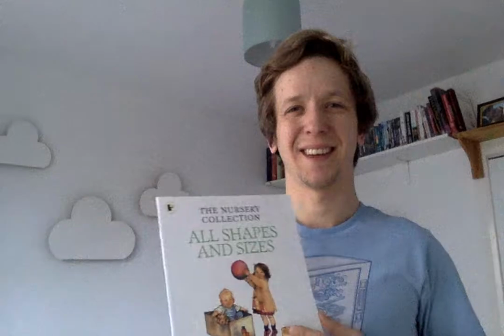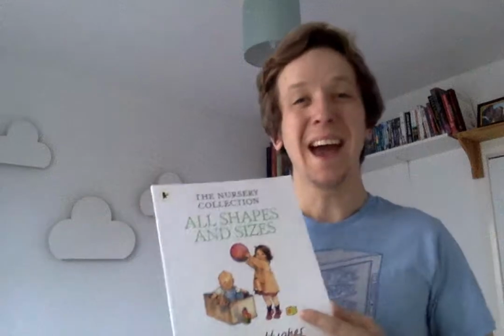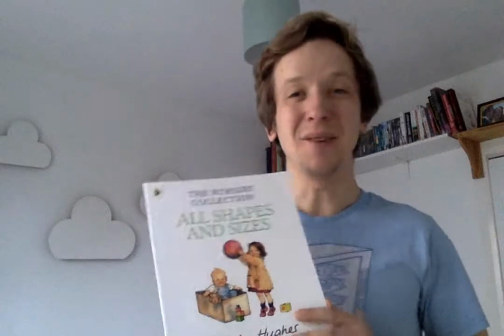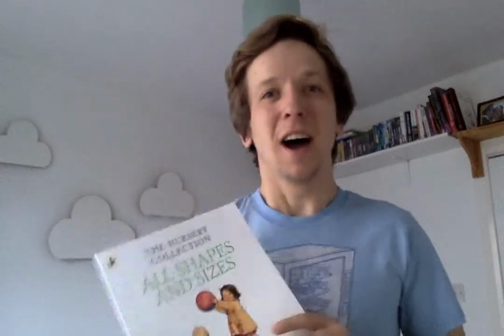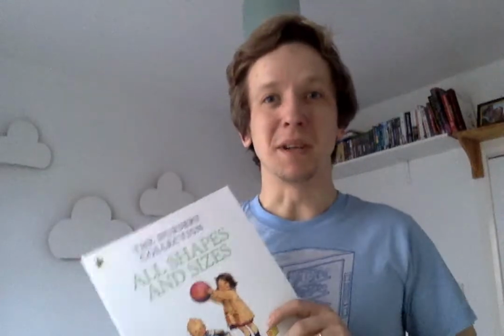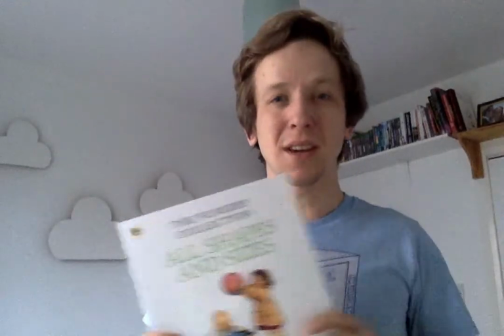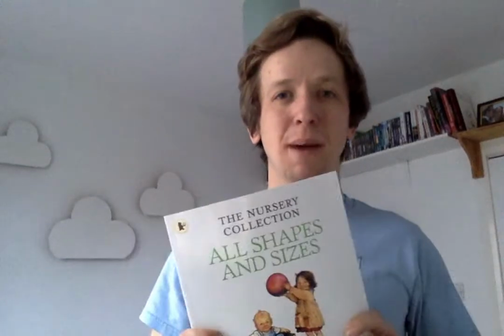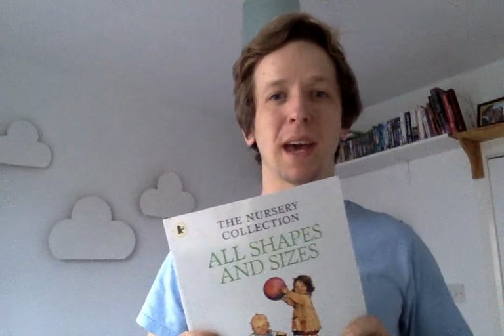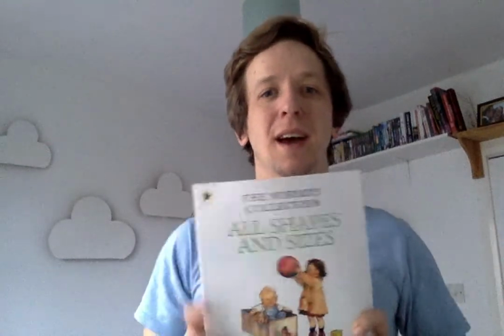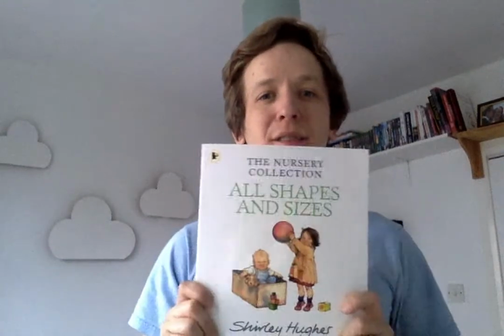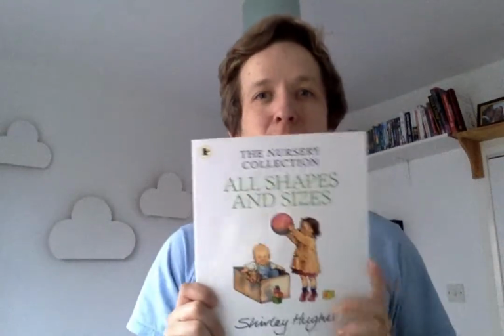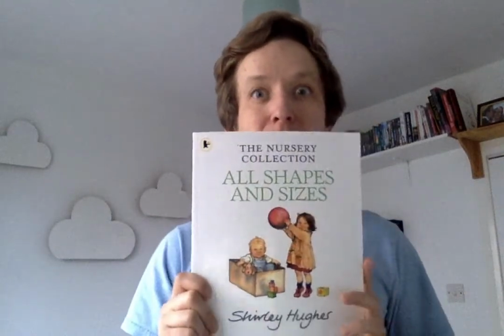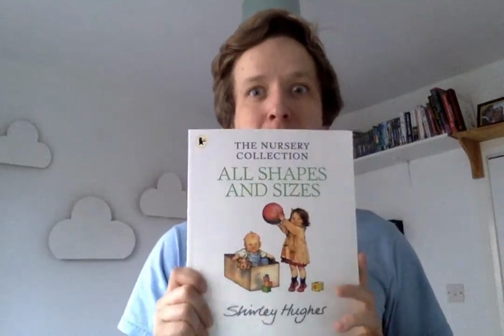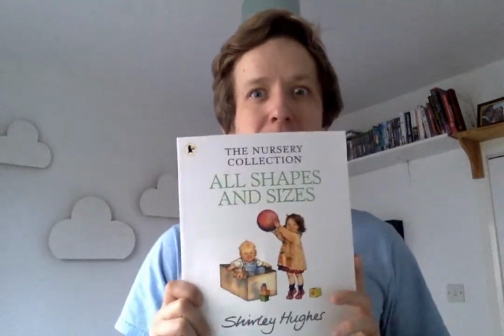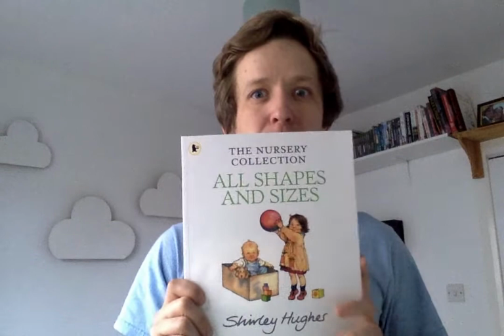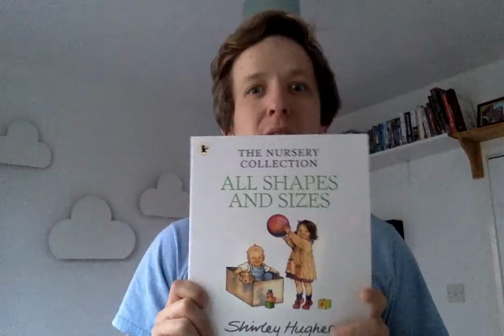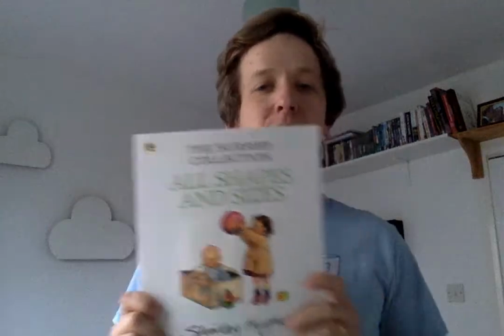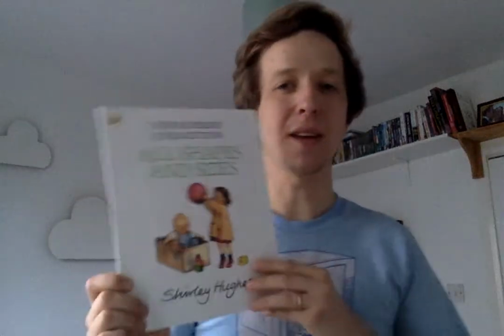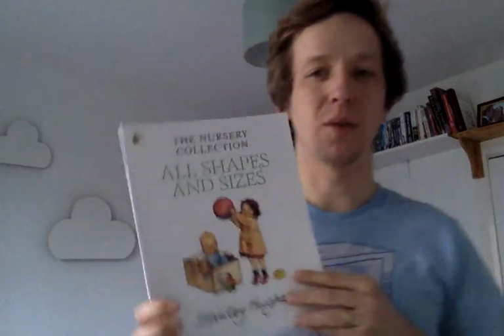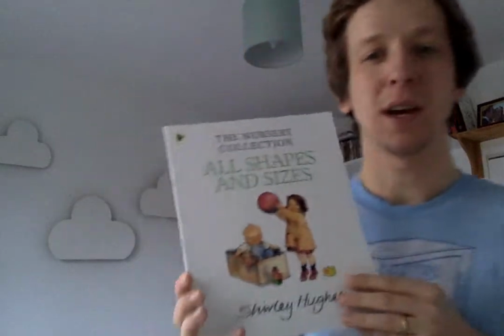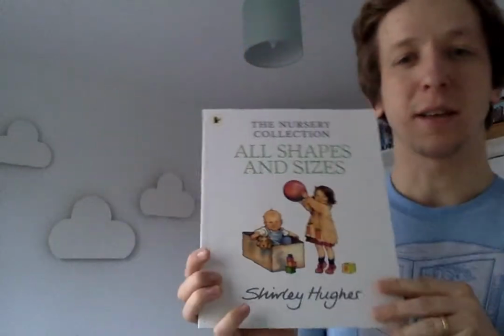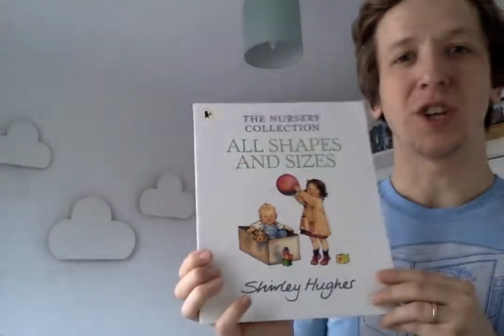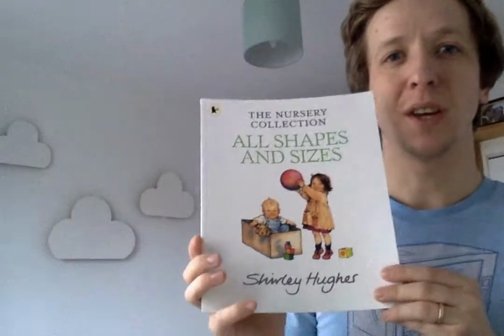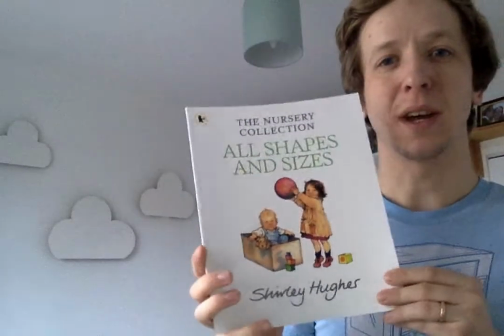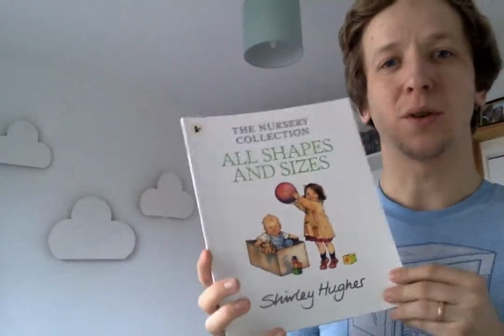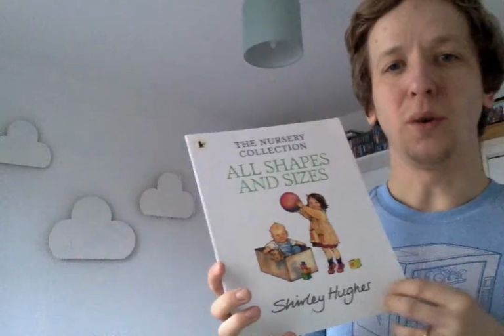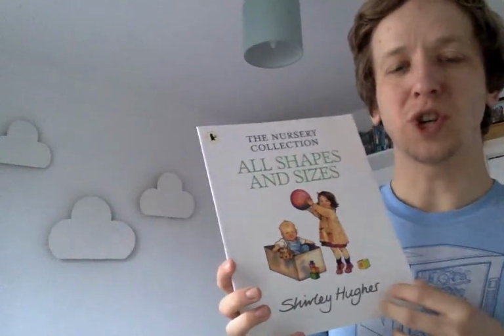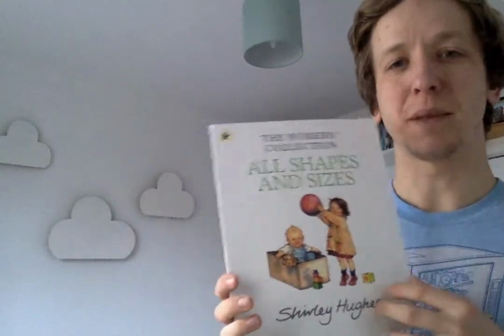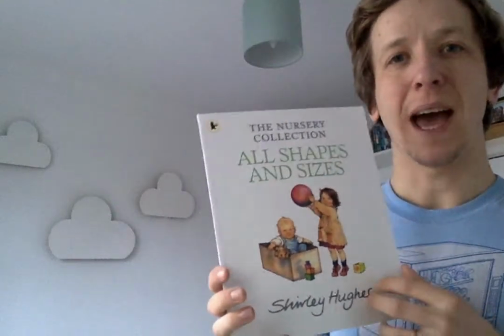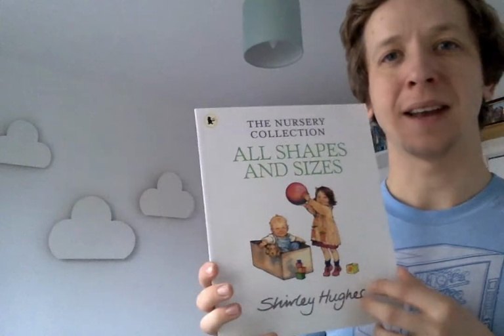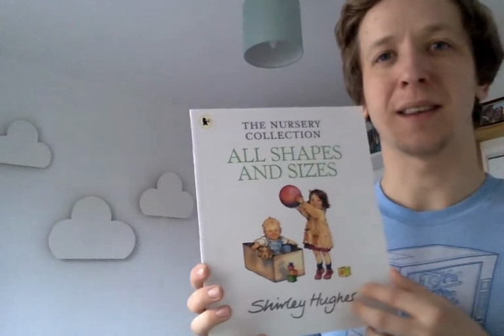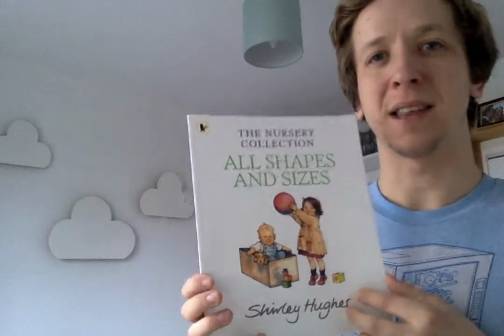Hello, I've been digging through our bookcase and I've found another maths book. So today's story is by Shirley Hughes. It's called All Shapes and Sizes.